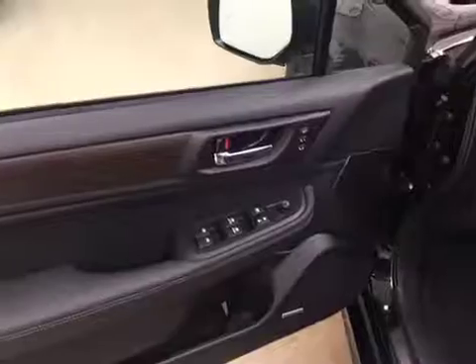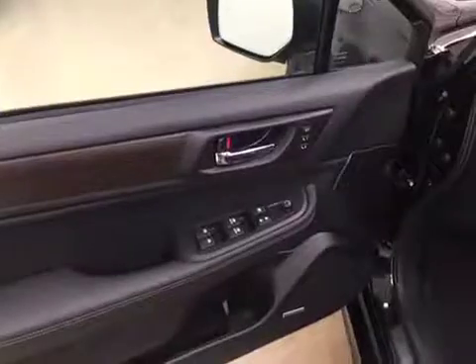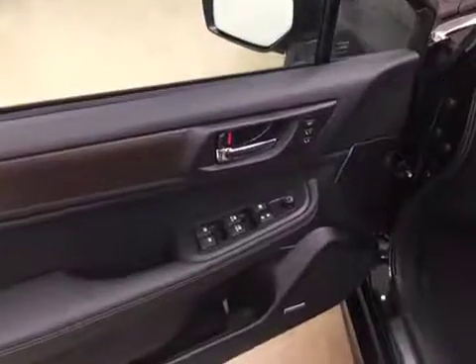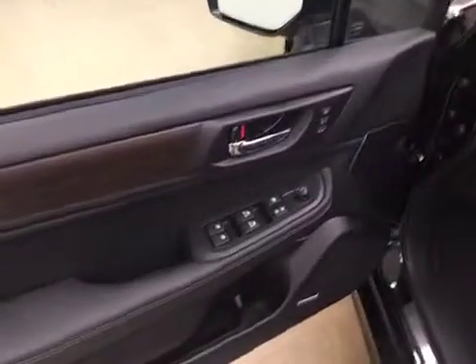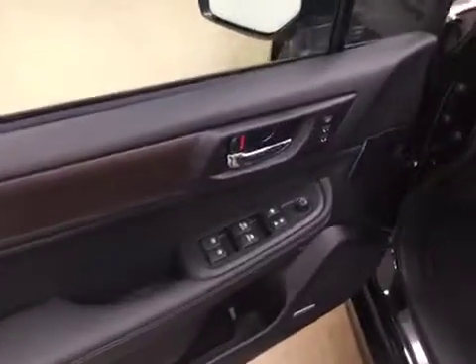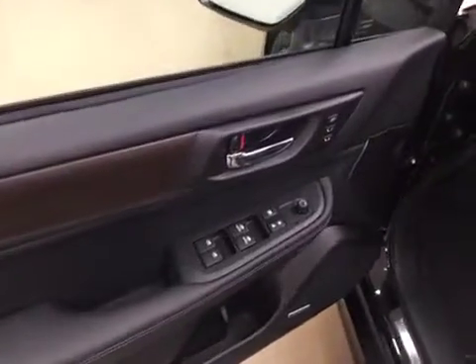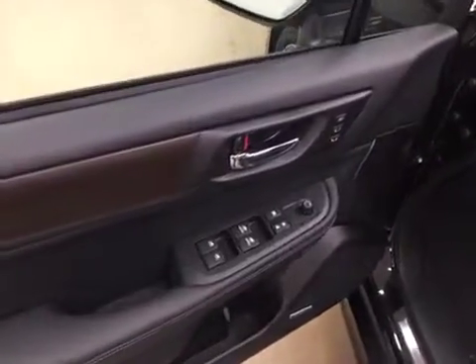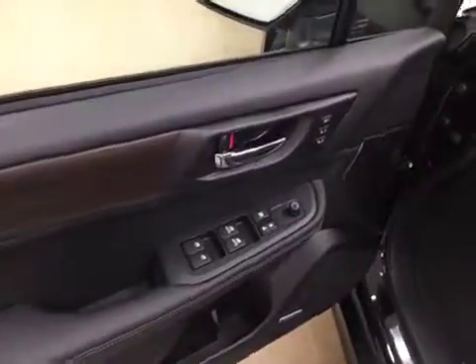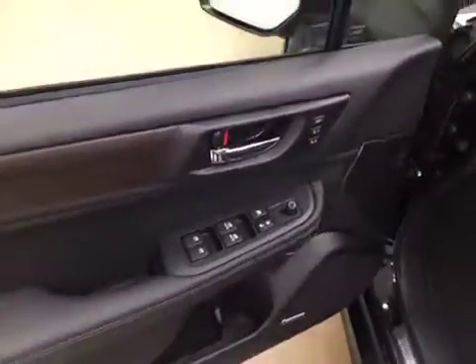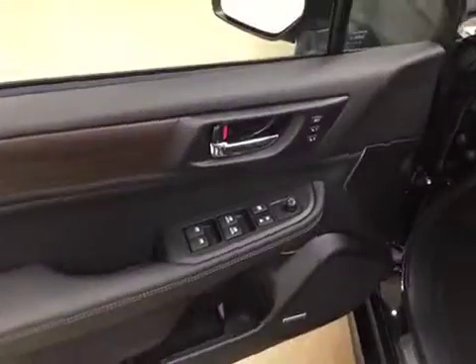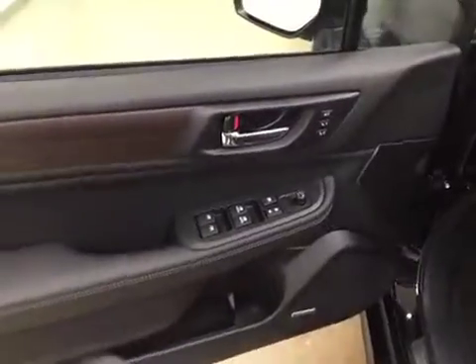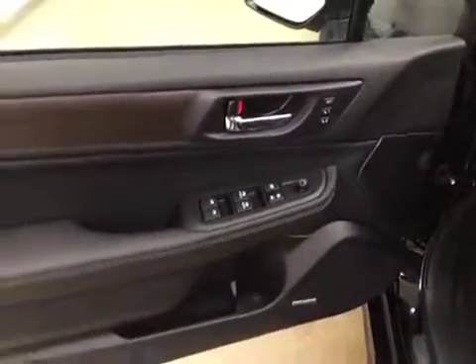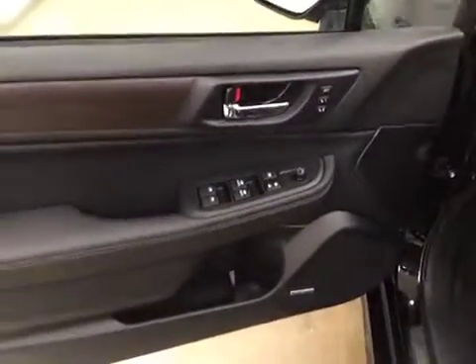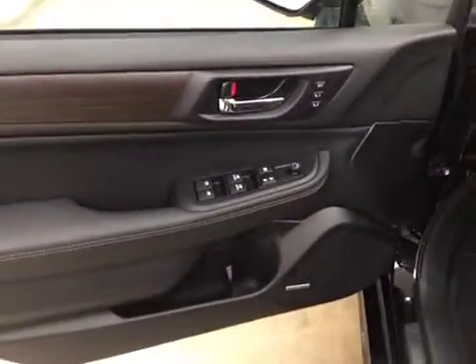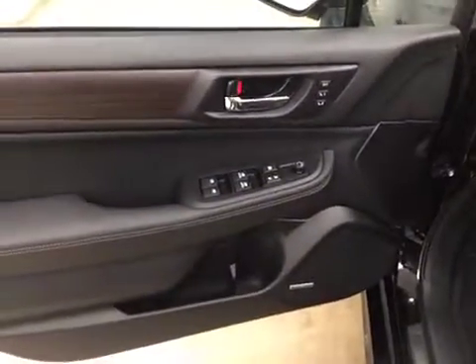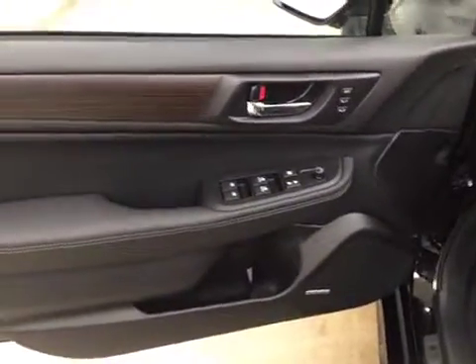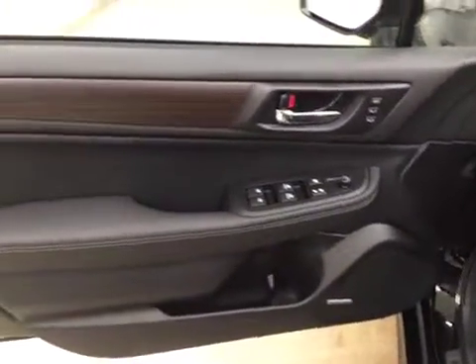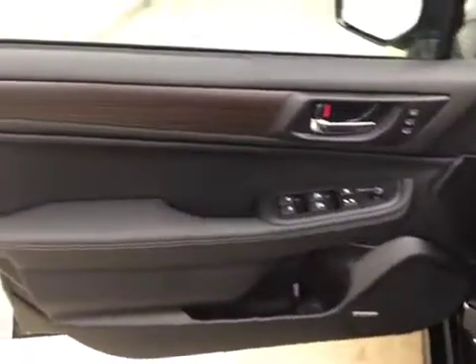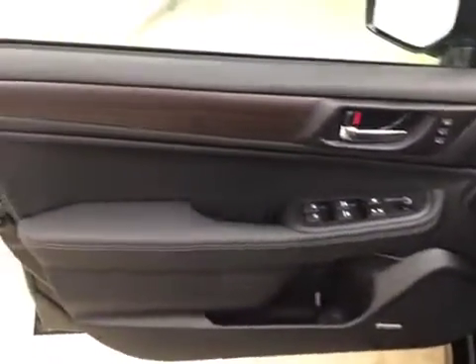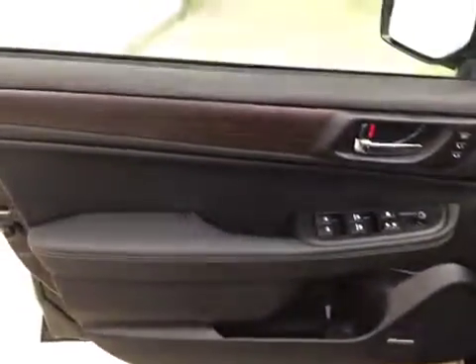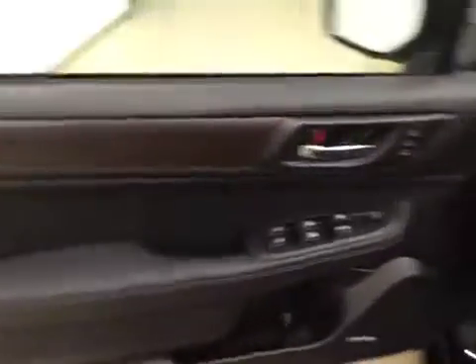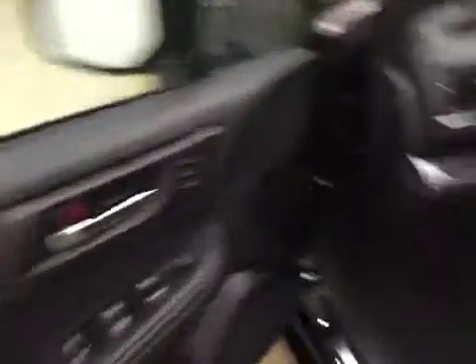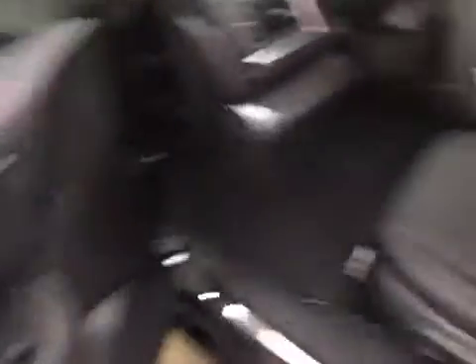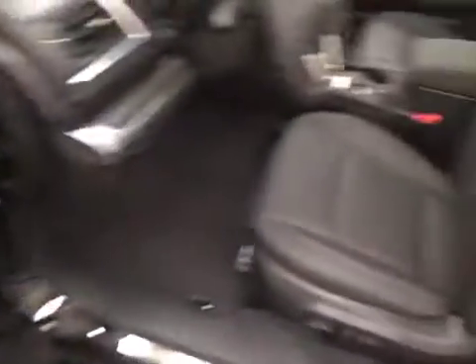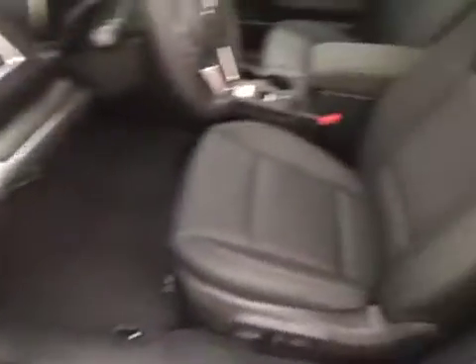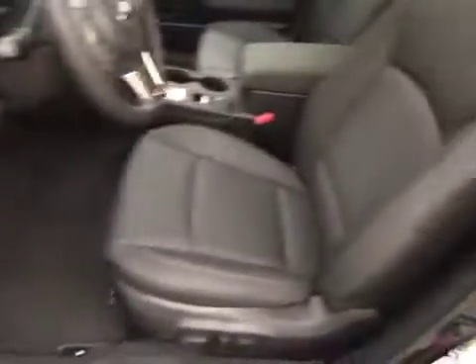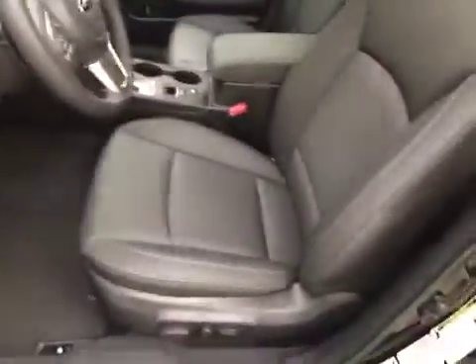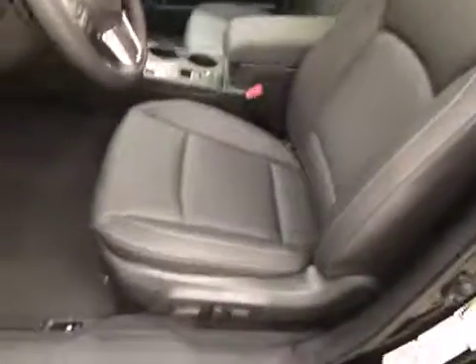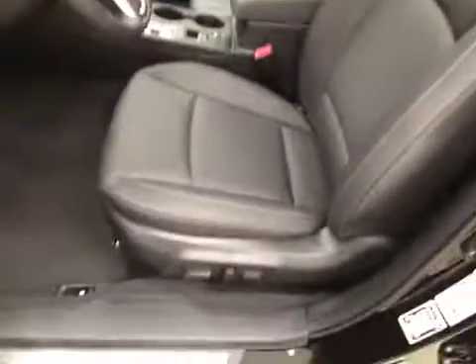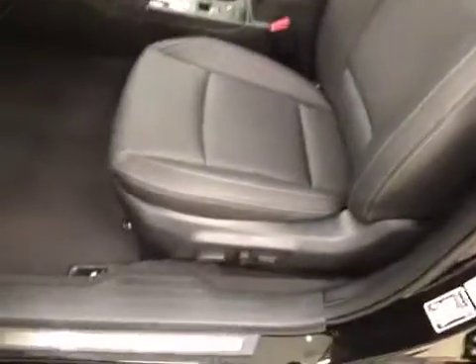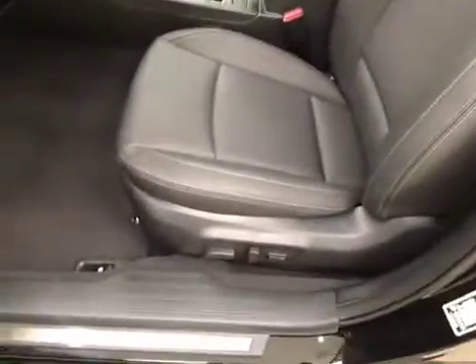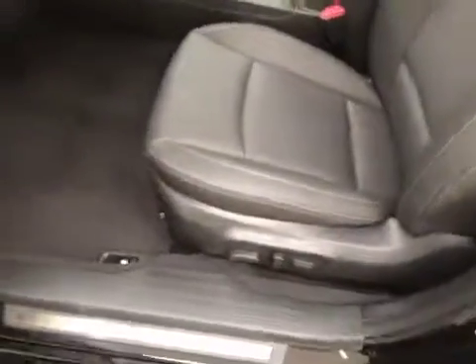Interior options include power windows, locks and mirrors, memory seats, premium audio system, wood grain trim, leather seats, and power seats with lumbar support.